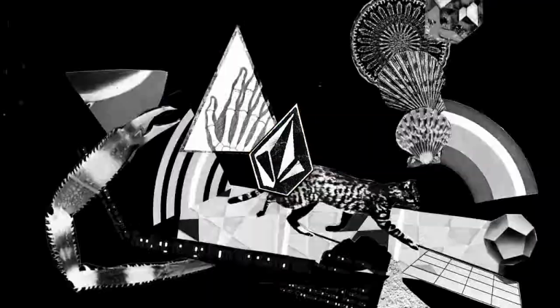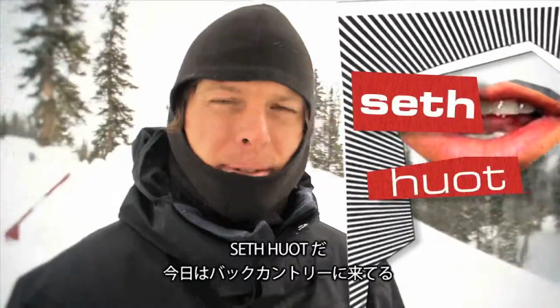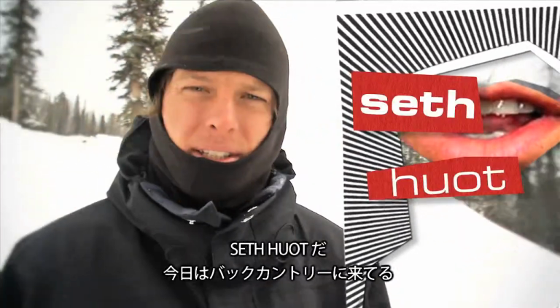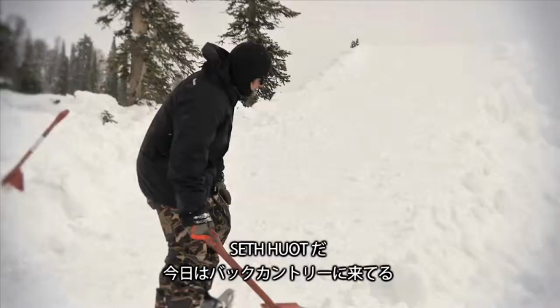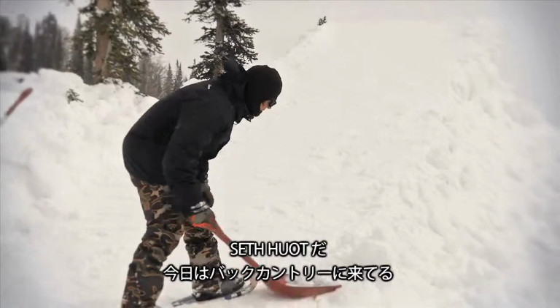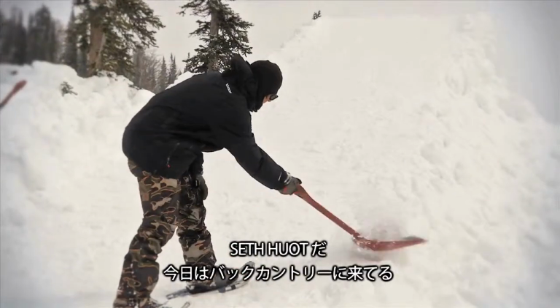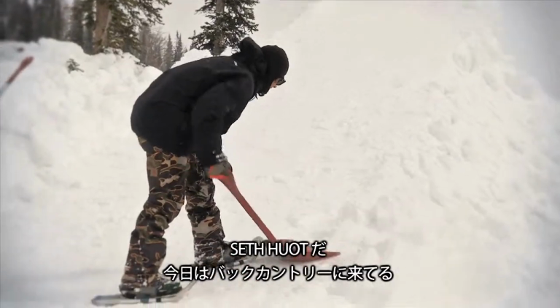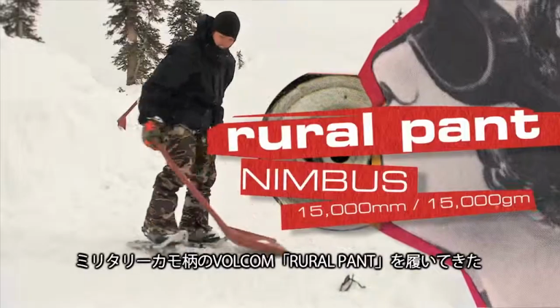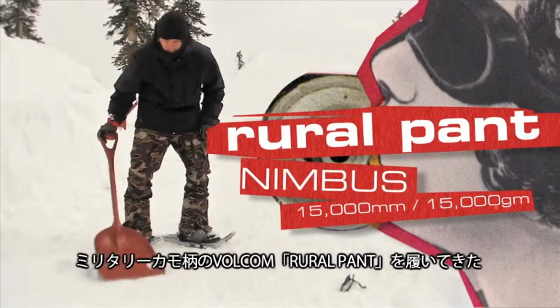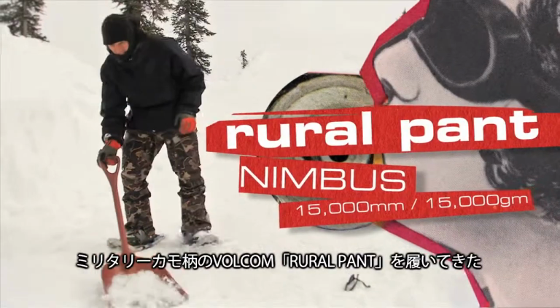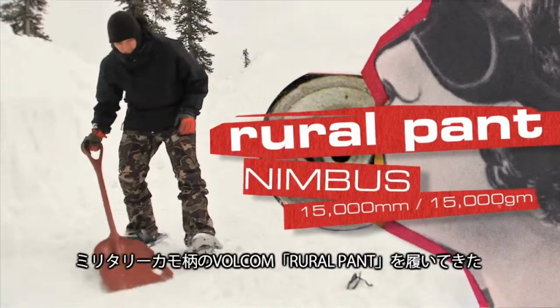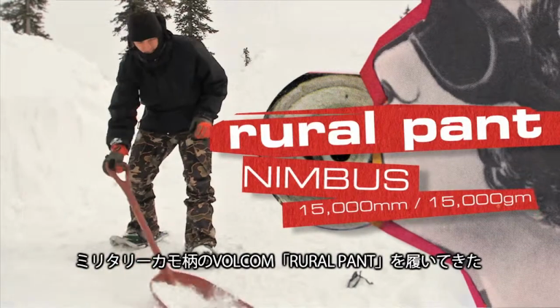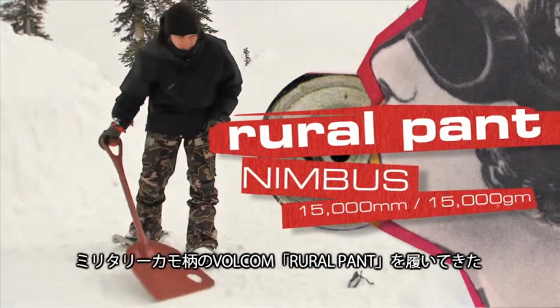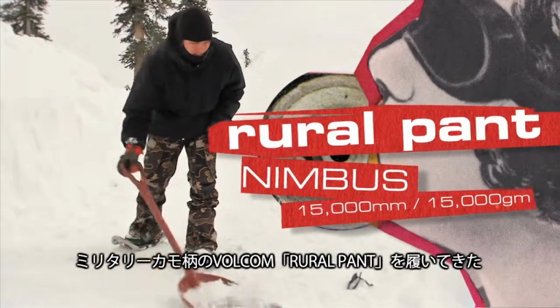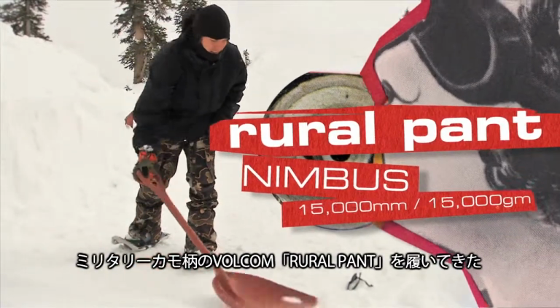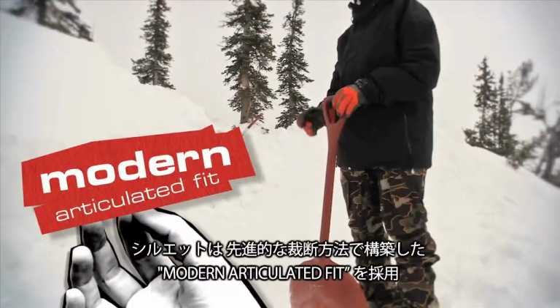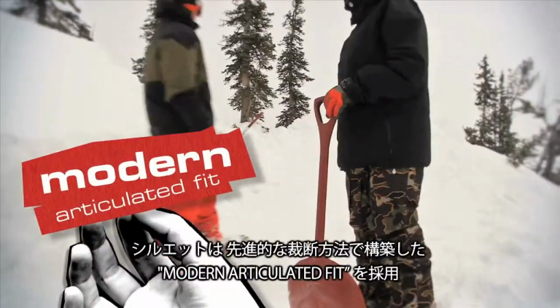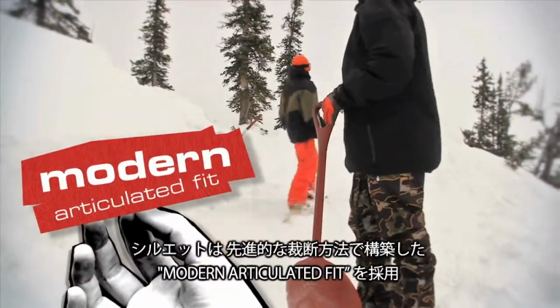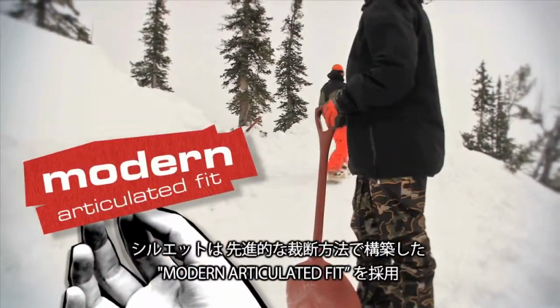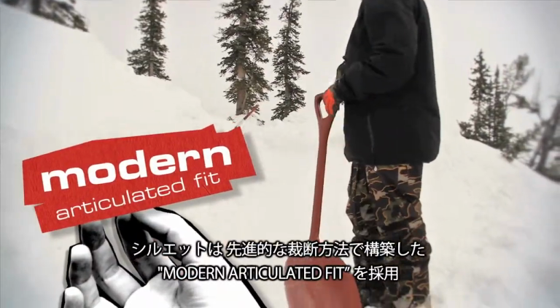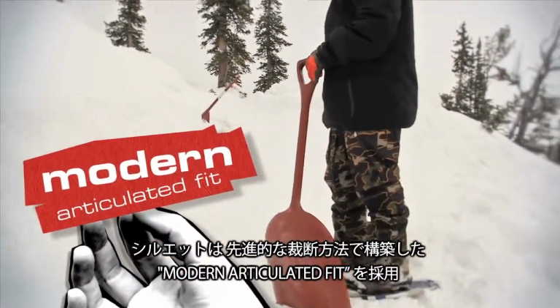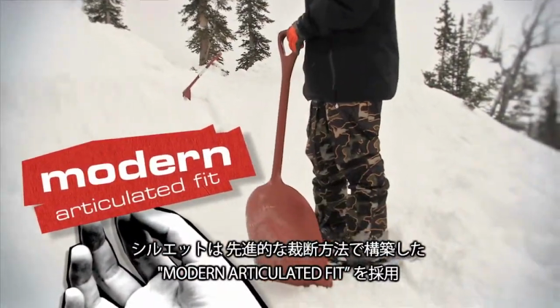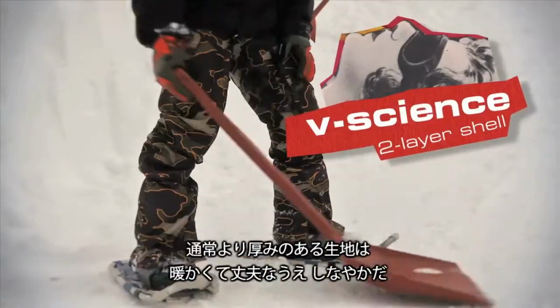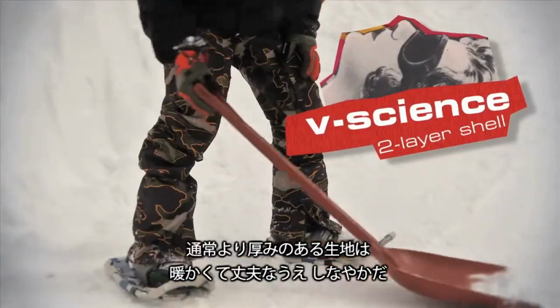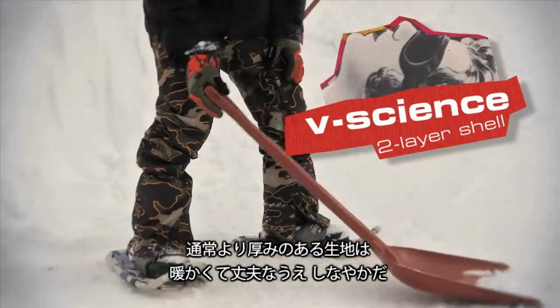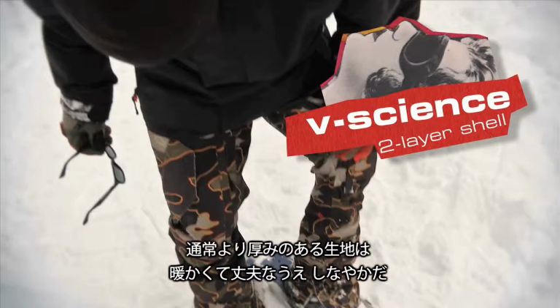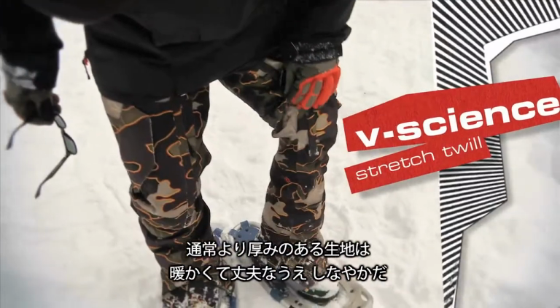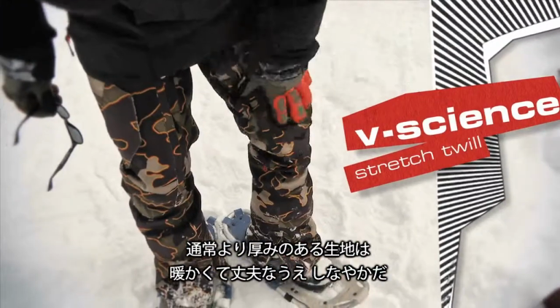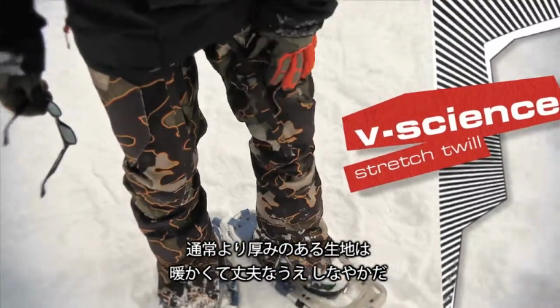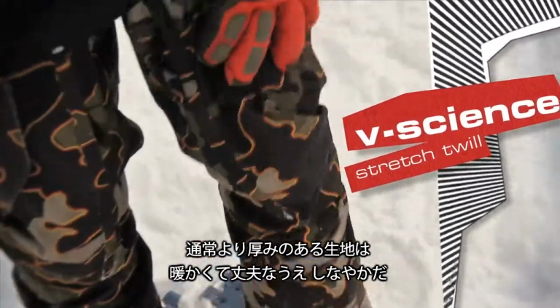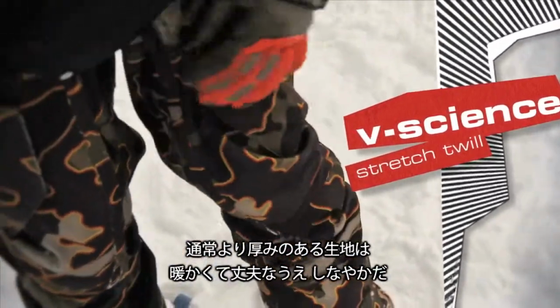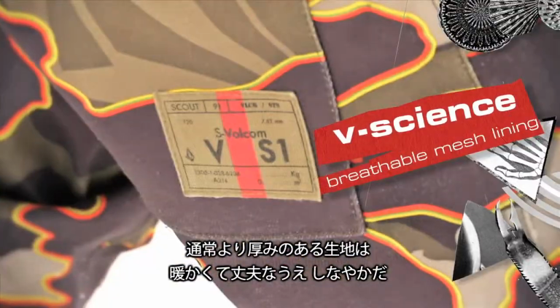My name is Seth Hewitt. I'm in the backcountry today and I'm wearing the Volcom Rural Pant in military camo. This pant here has a modern articulated fit. It's a different kind of material — it's like a thicker material that is just awesome.